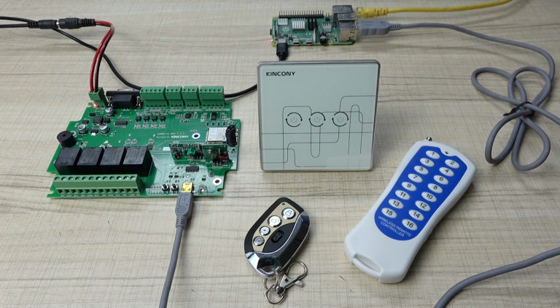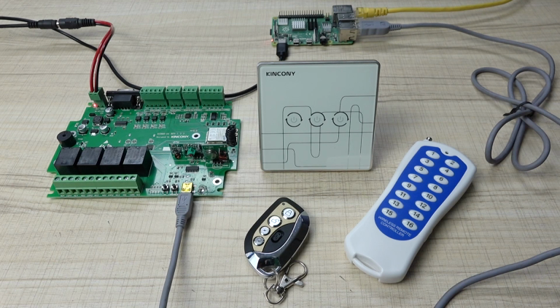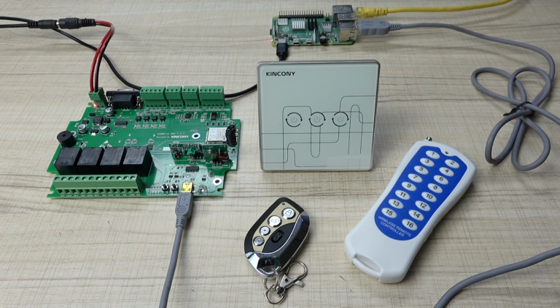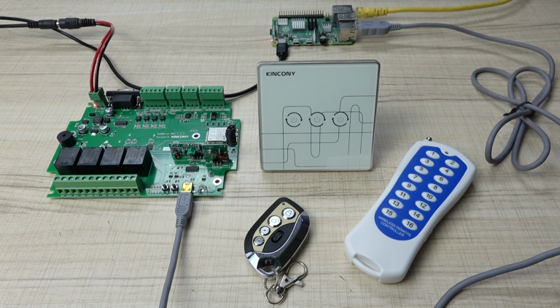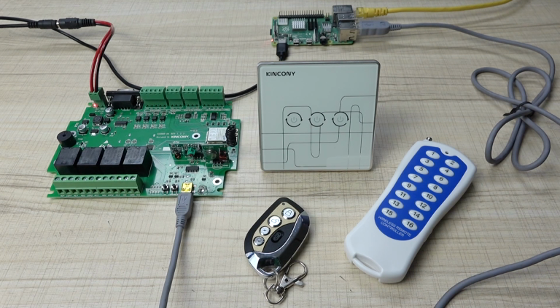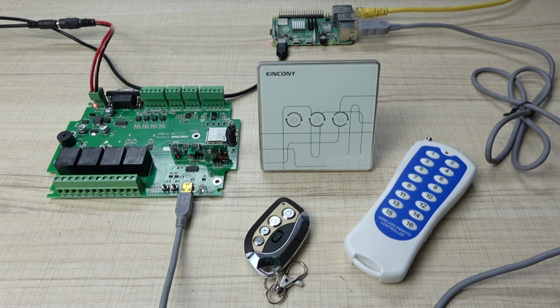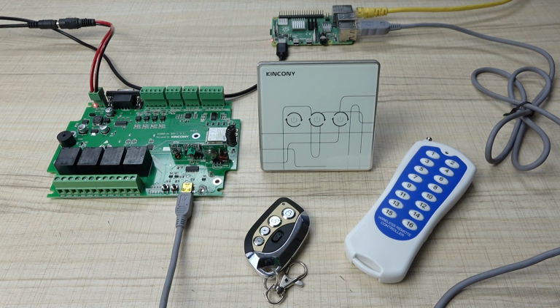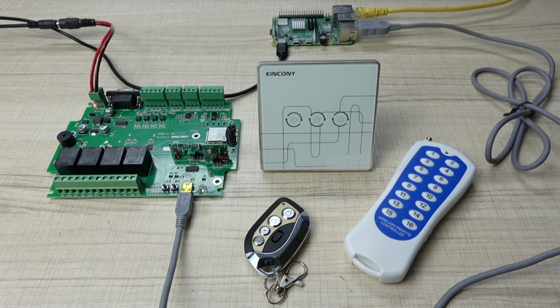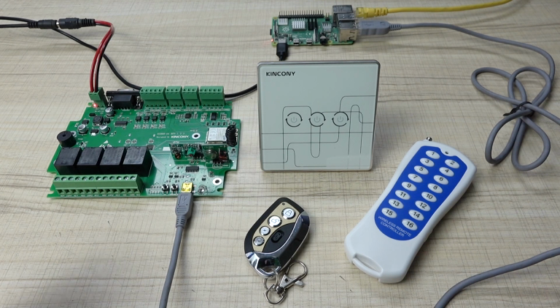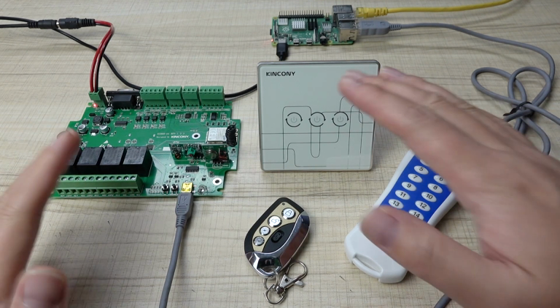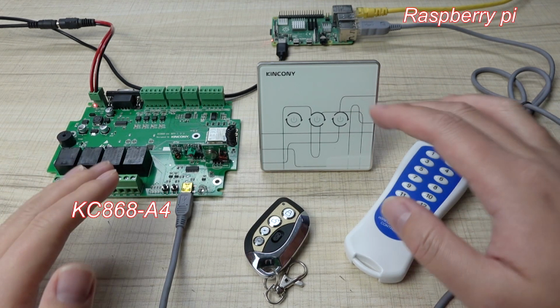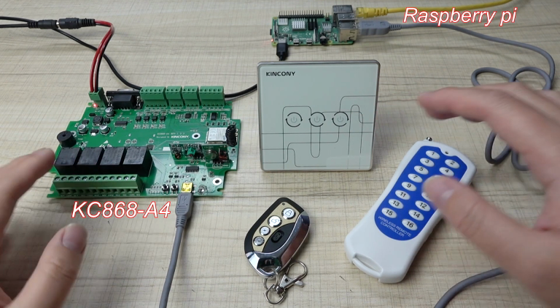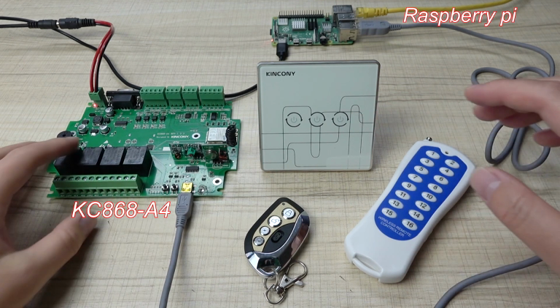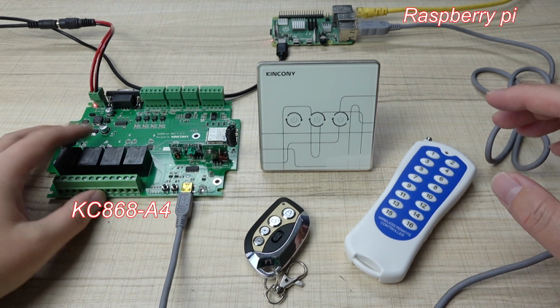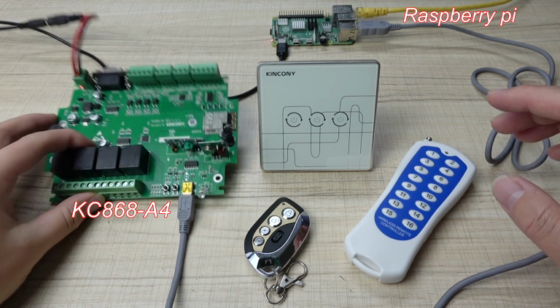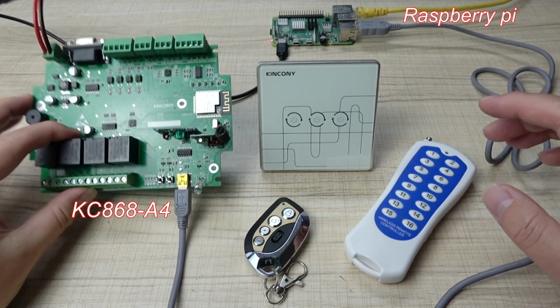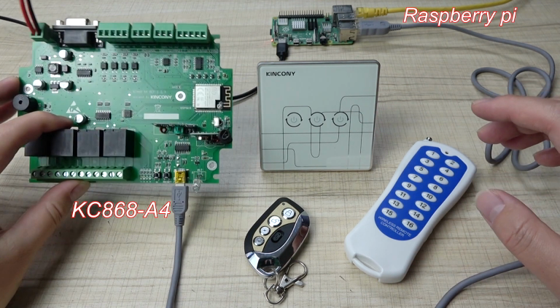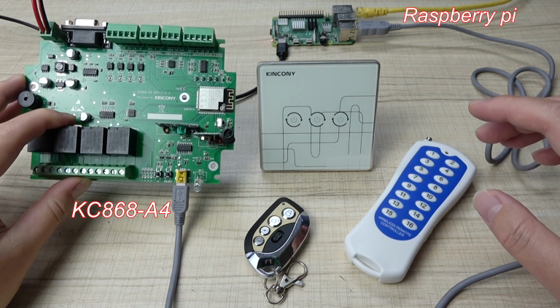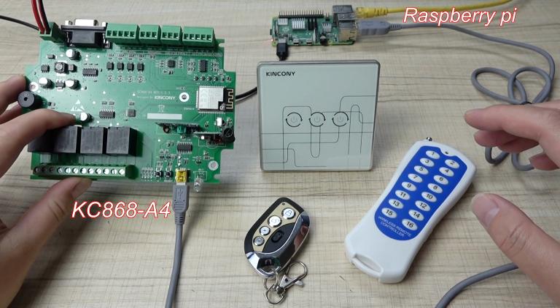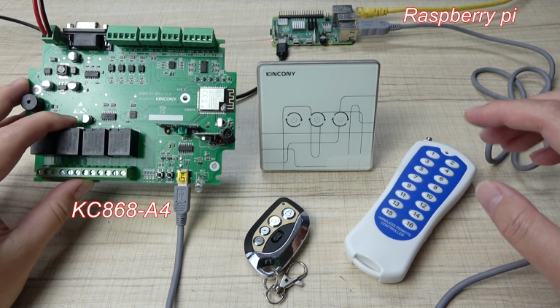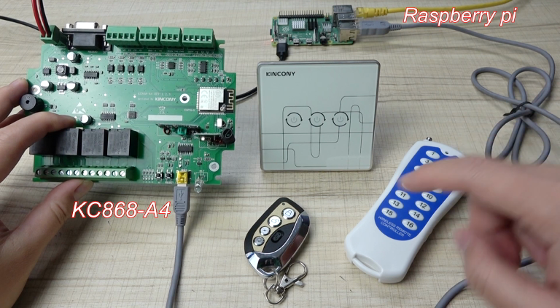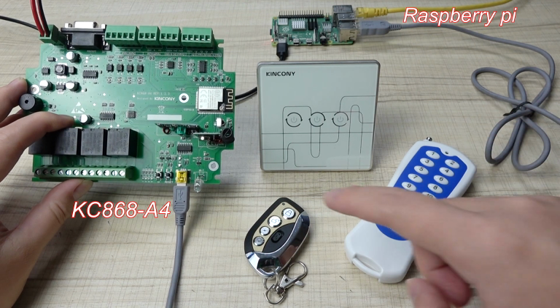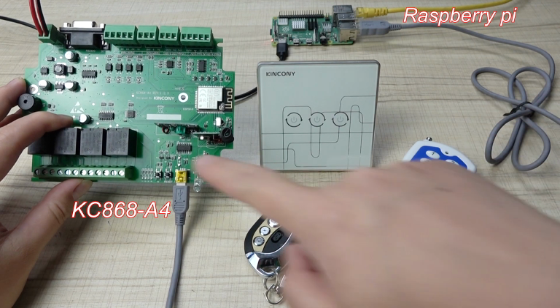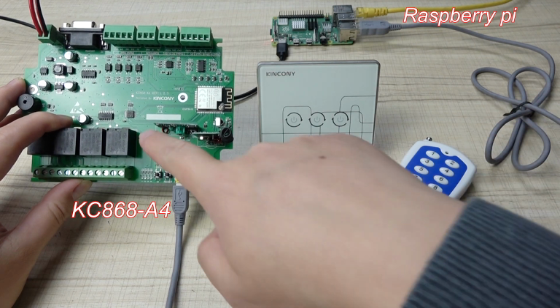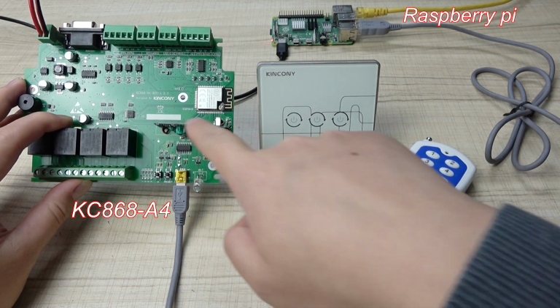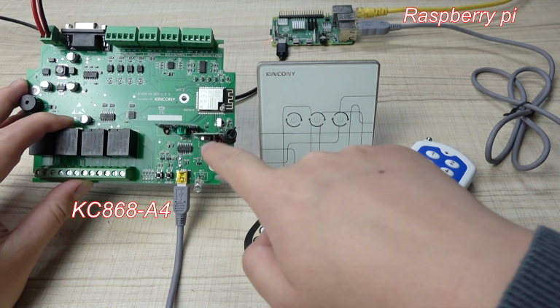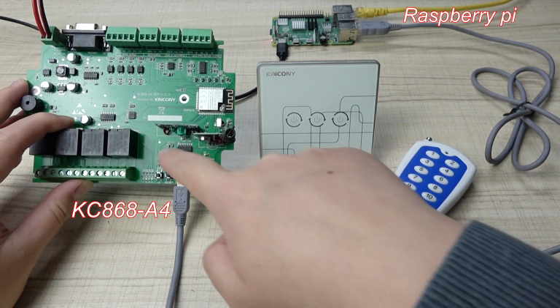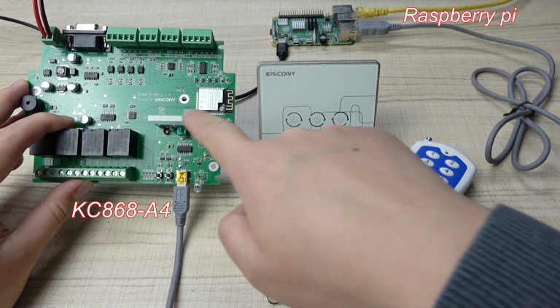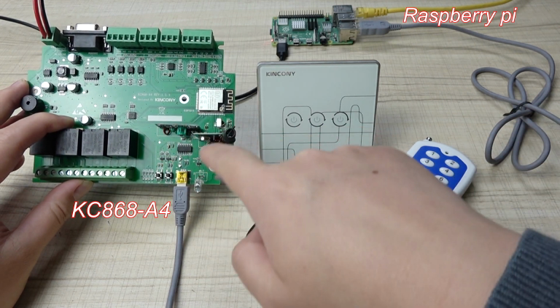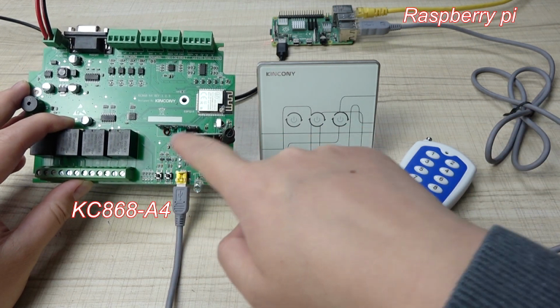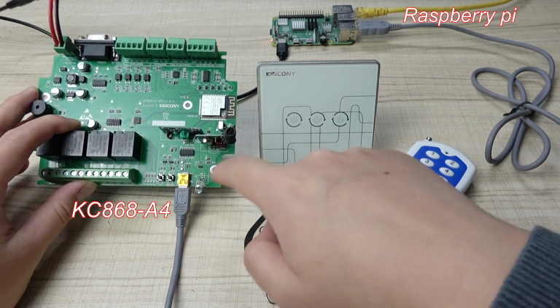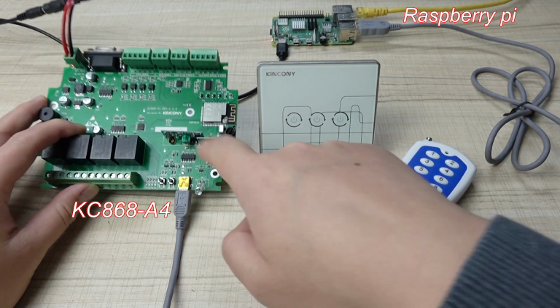Hello everyone, this is Kinkone IoT. In this video, I will show you using our A4 board. But this time, we will use this RF device.